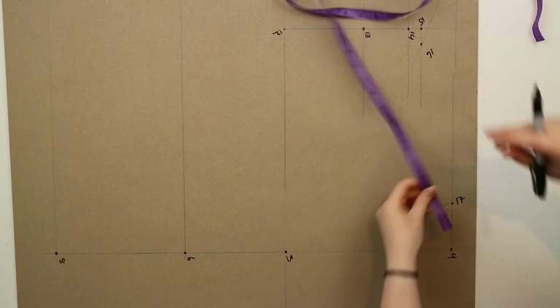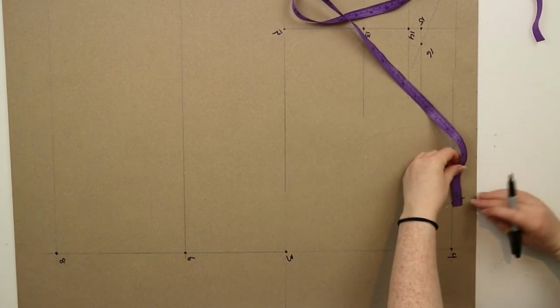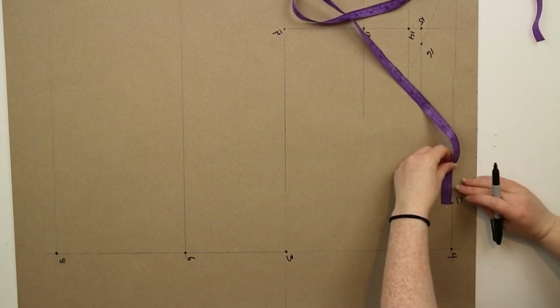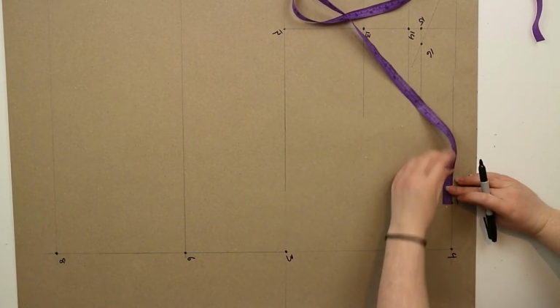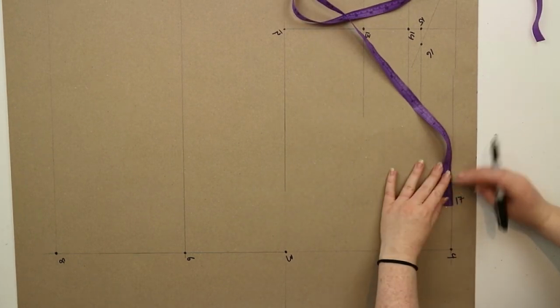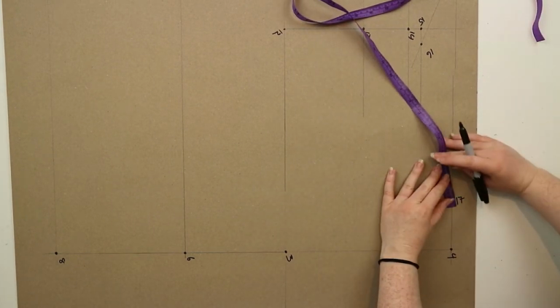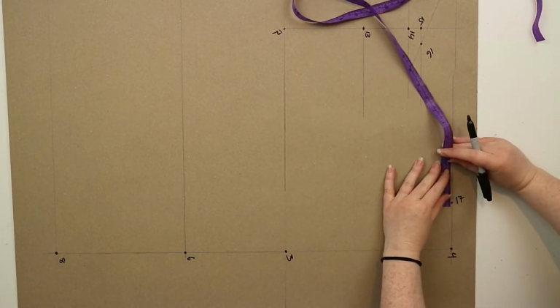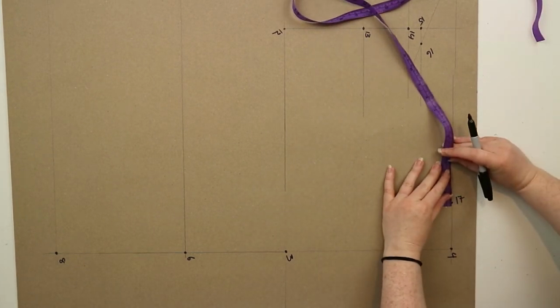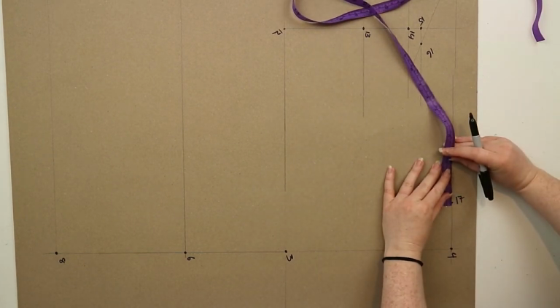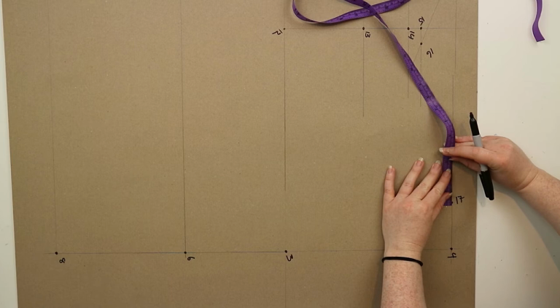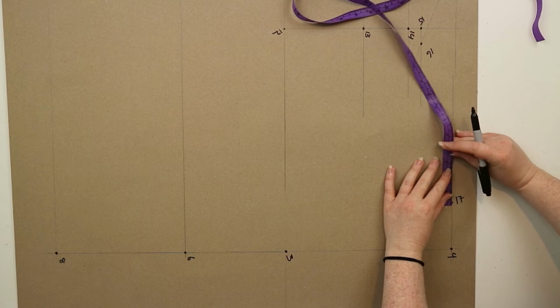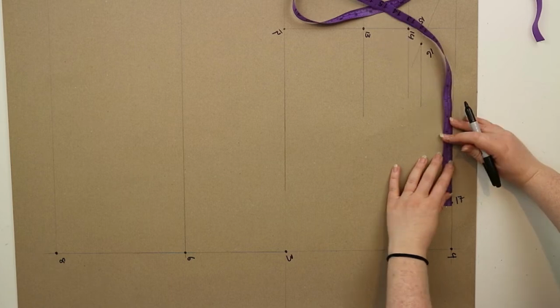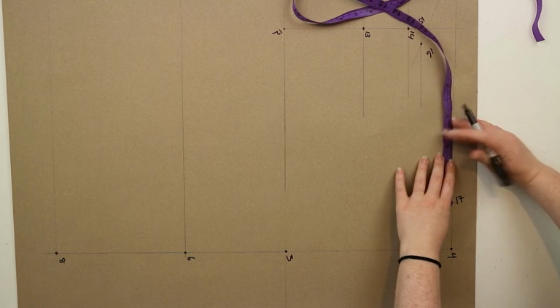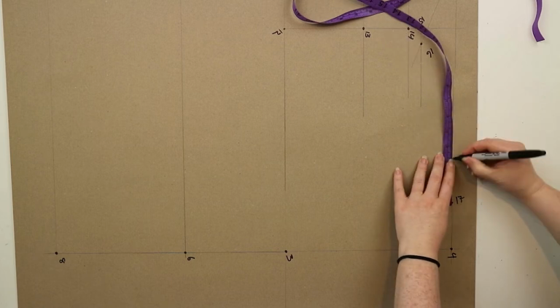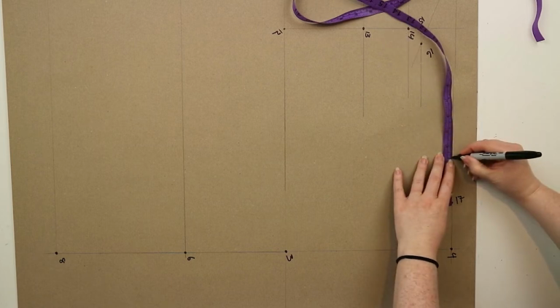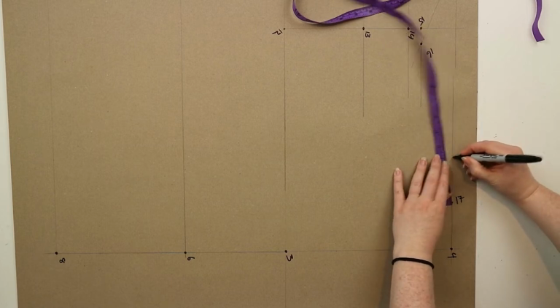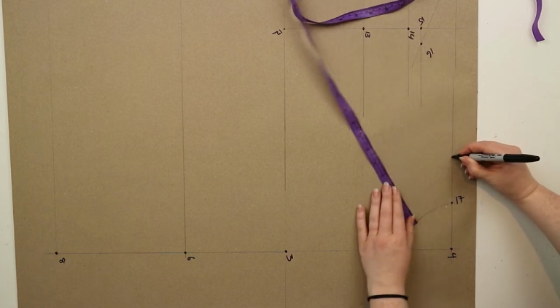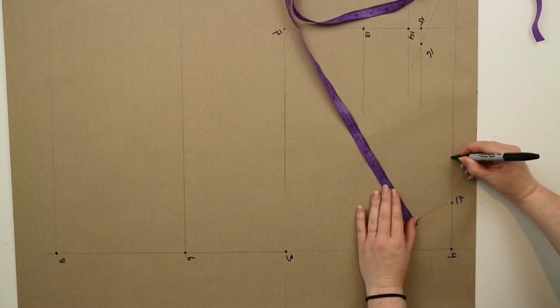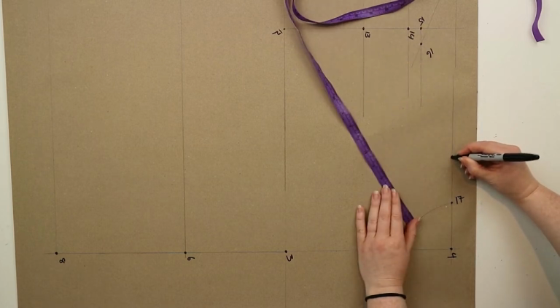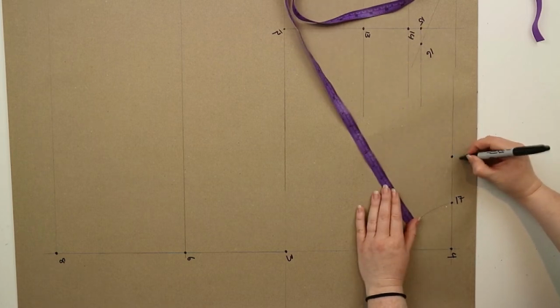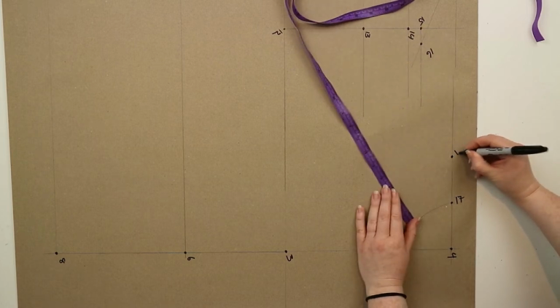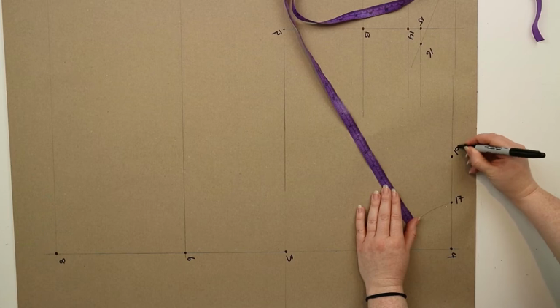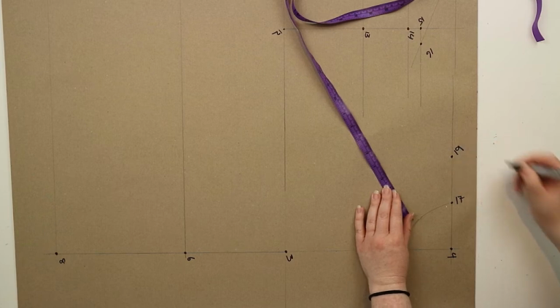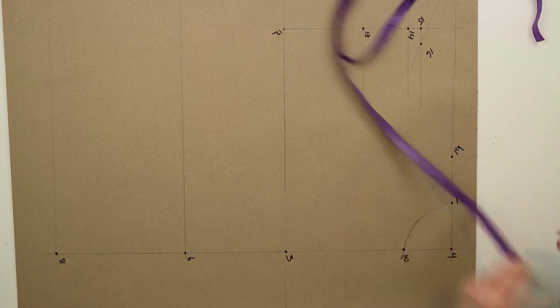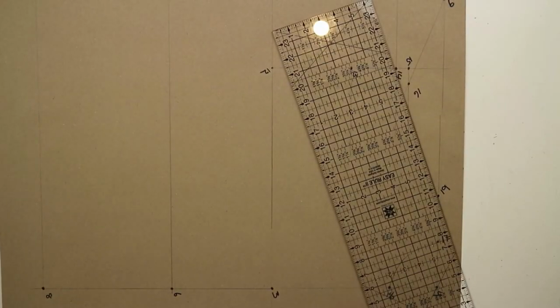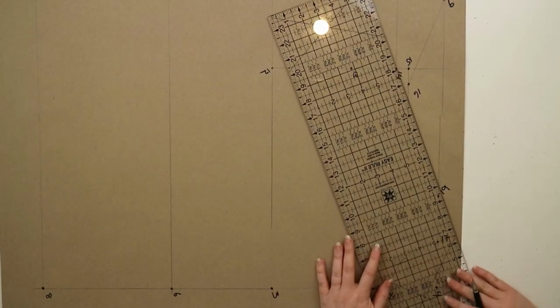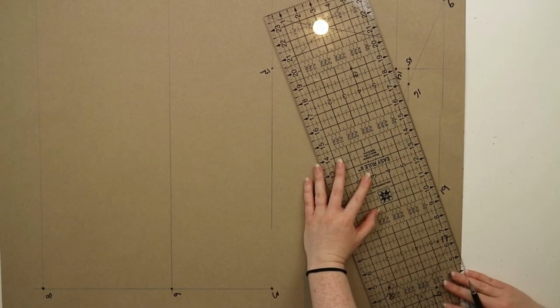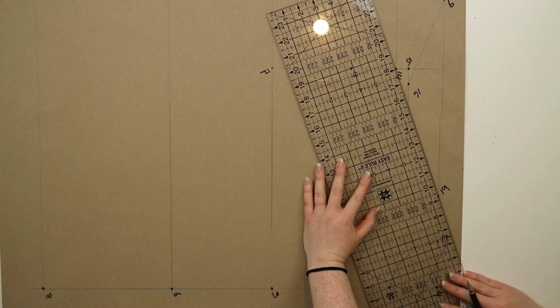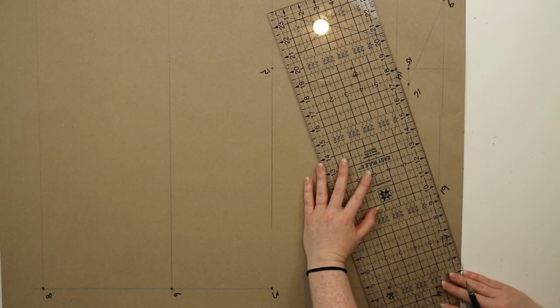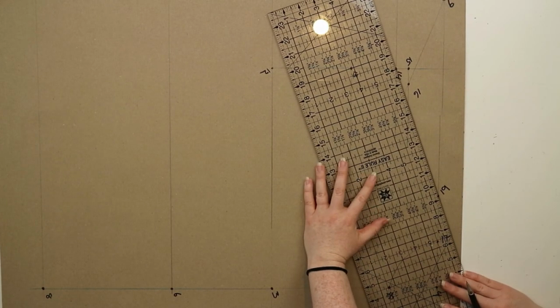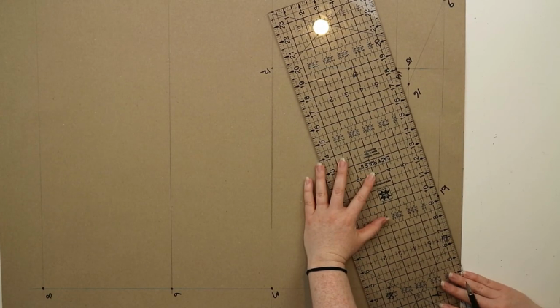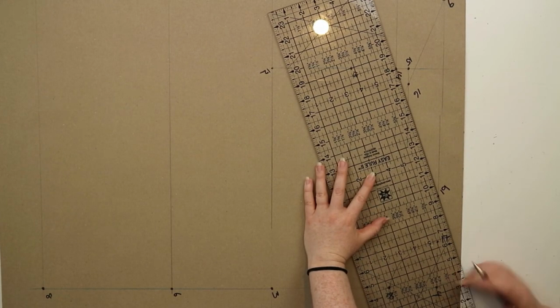At seventeen you need to measure across the dart measurement and mark this point as nineteen. Then using a ruler you're going to join points fourteen and nineteen together.